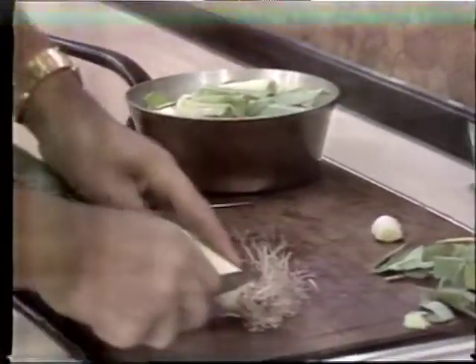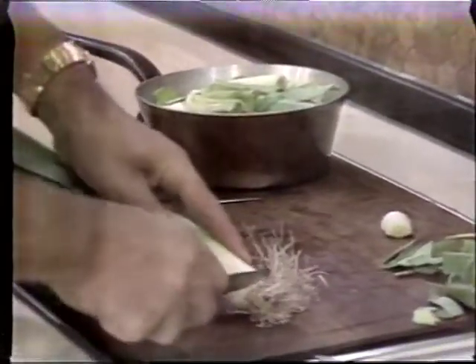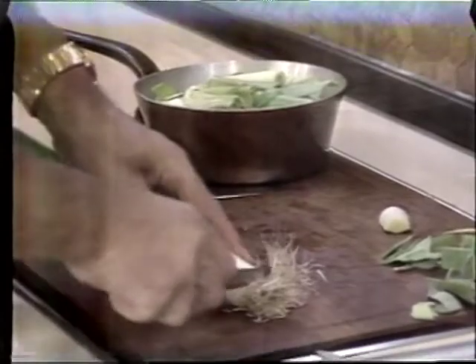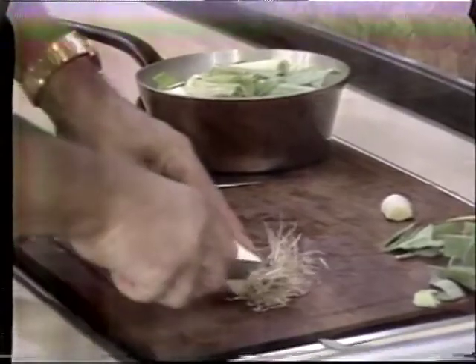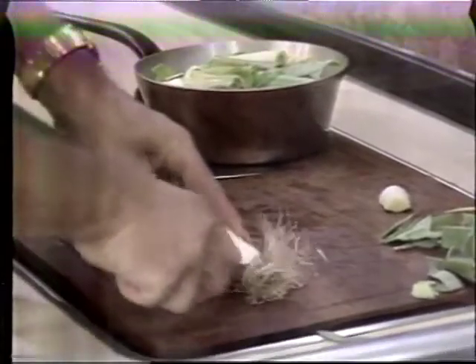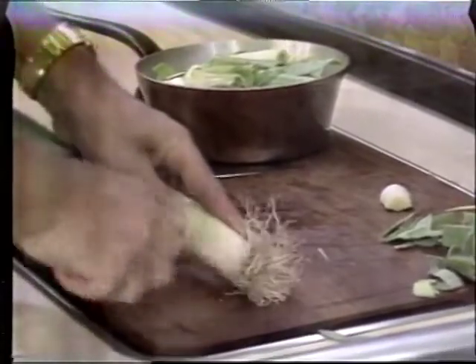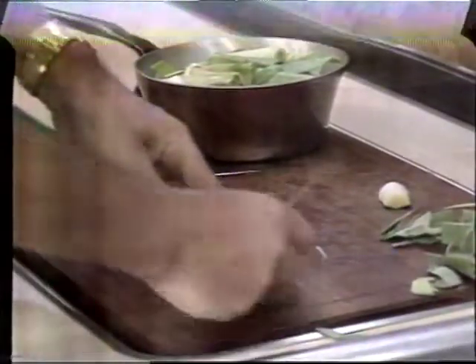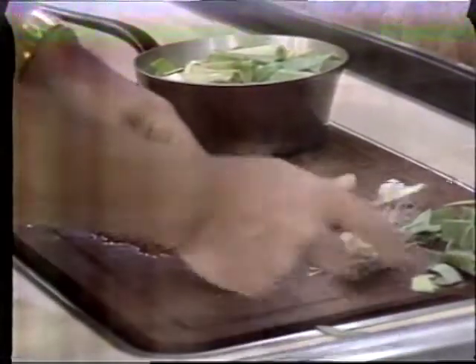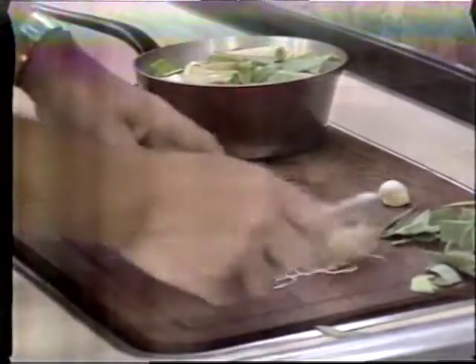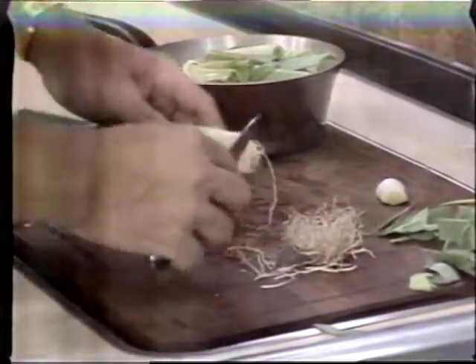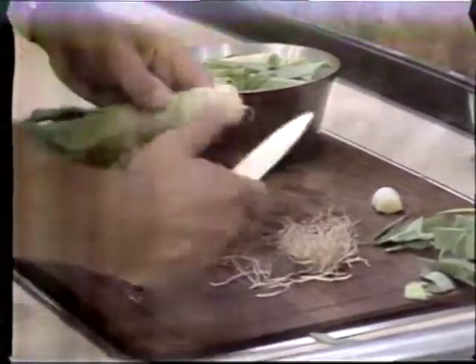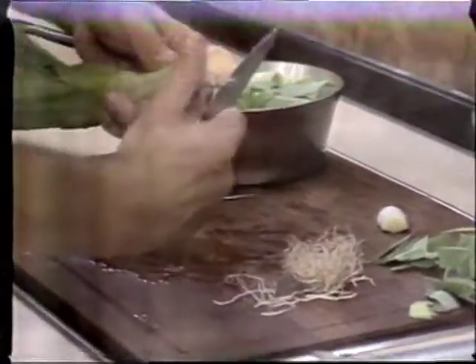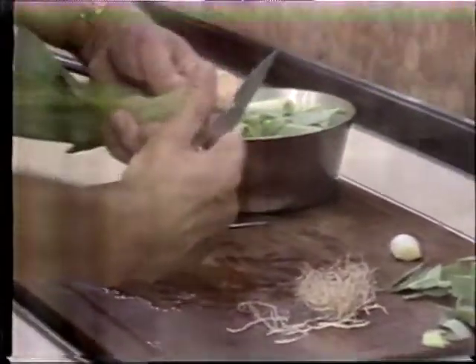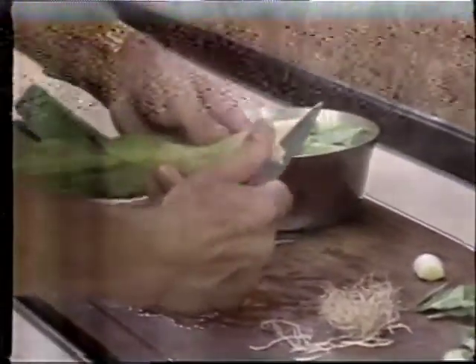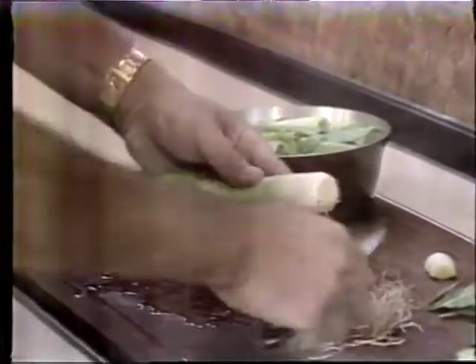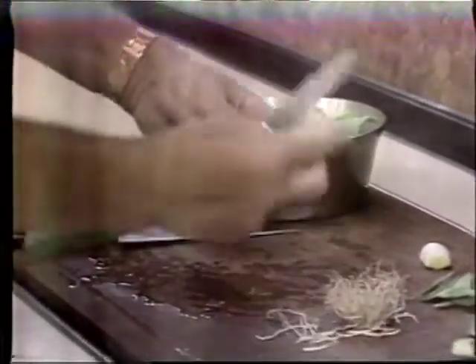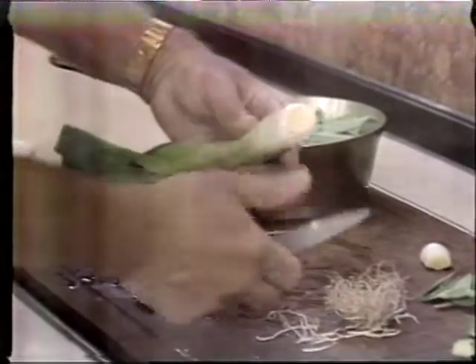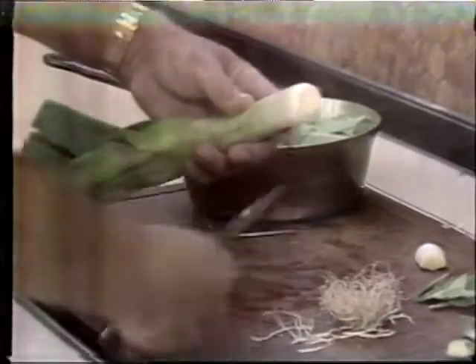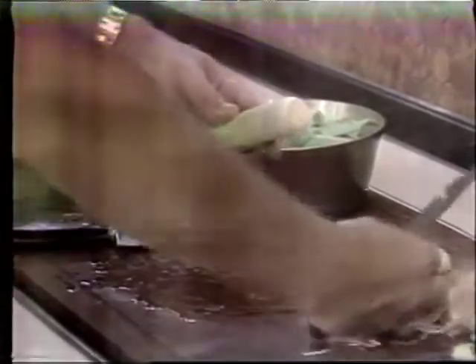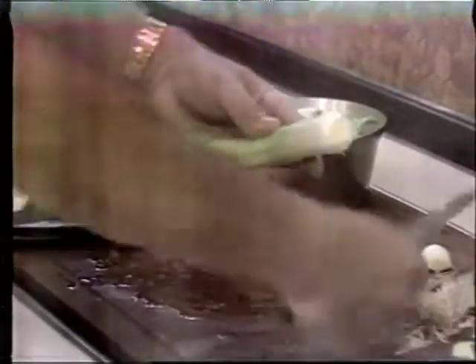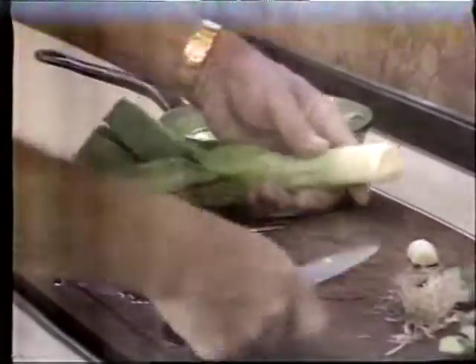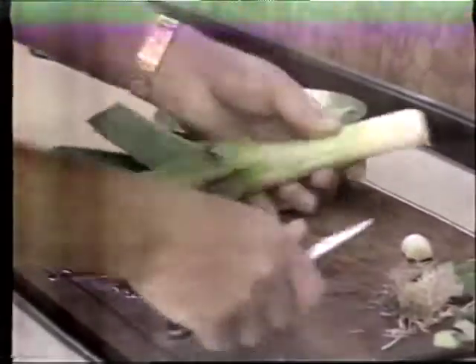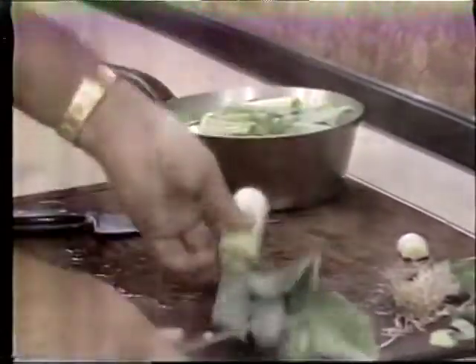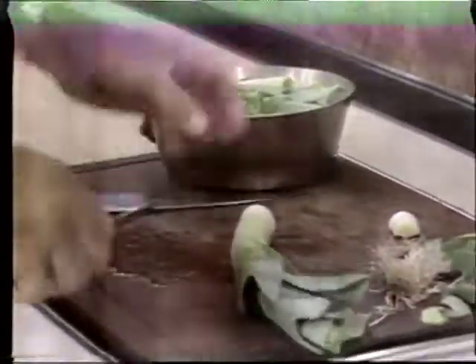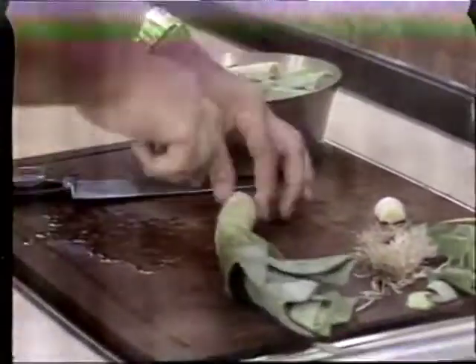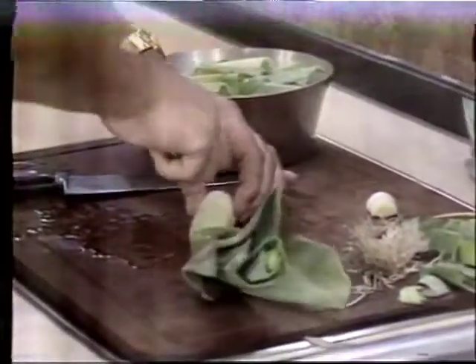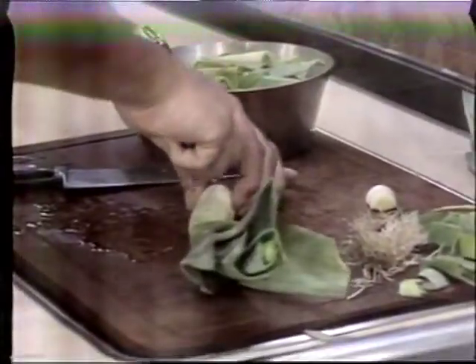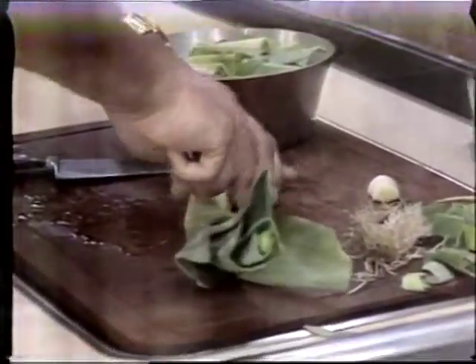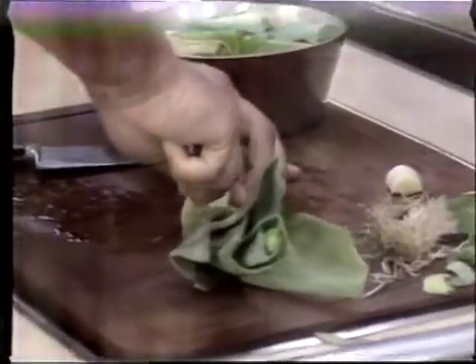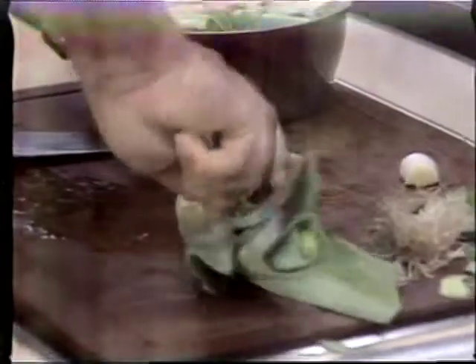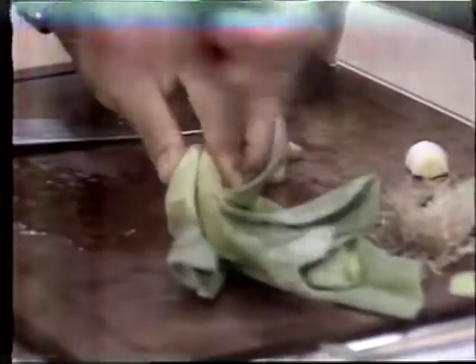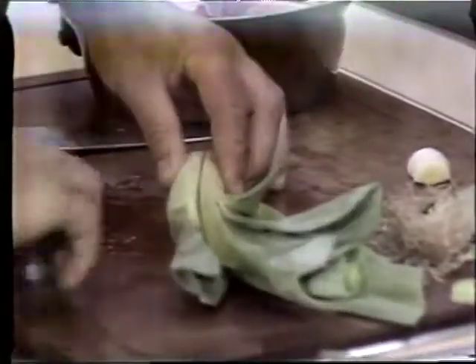You cut the root off just here. Don't cut all the root off like with the onion — just the main part, so the leek does not fall apart because the onion holds it together. When you have it like this, you make a horizontal cut just like this.